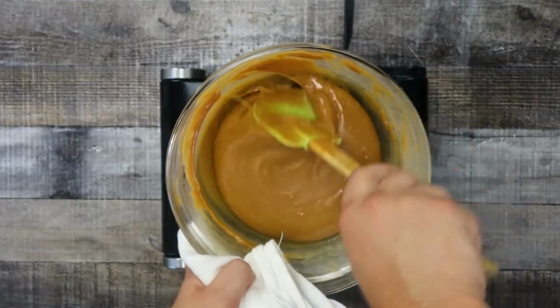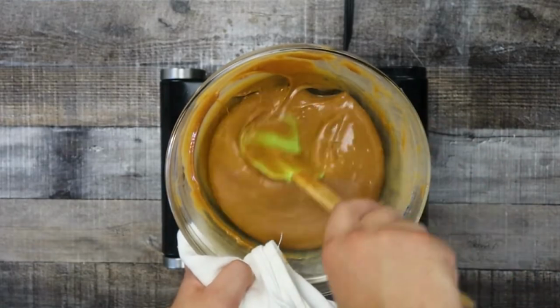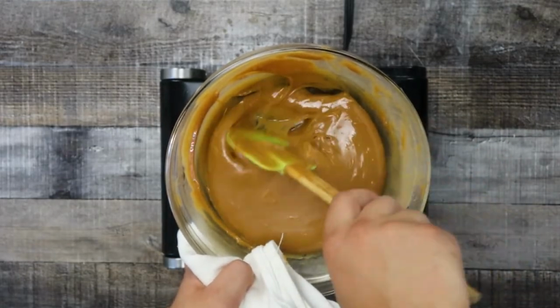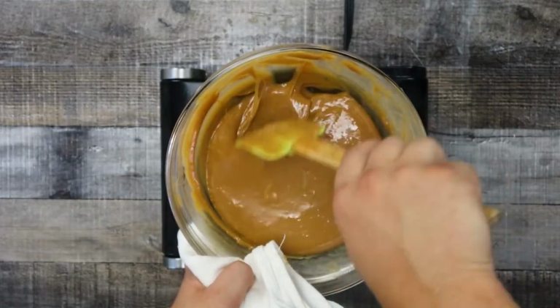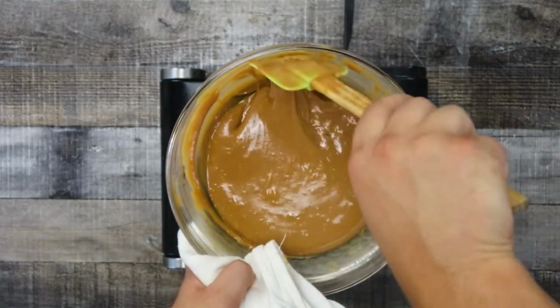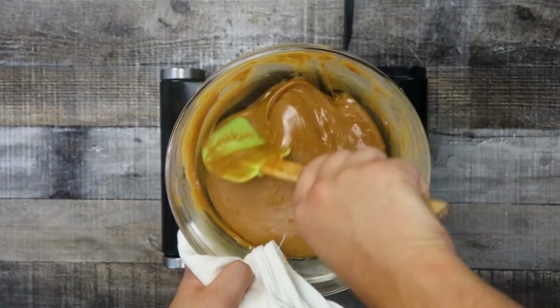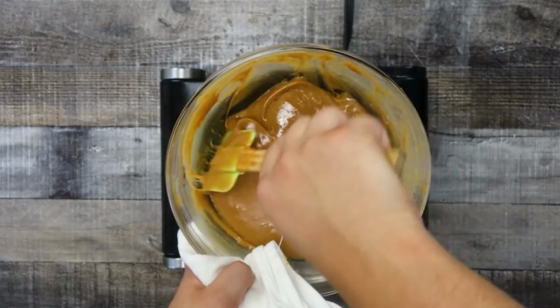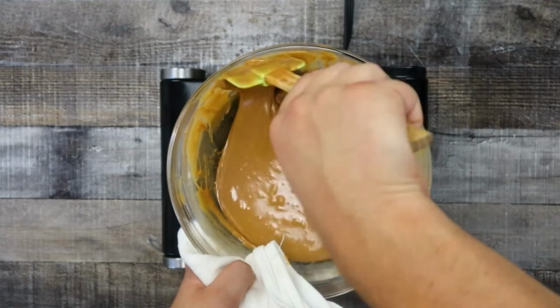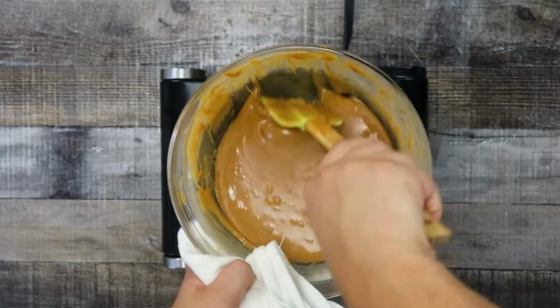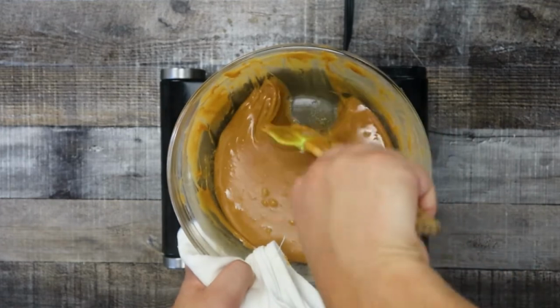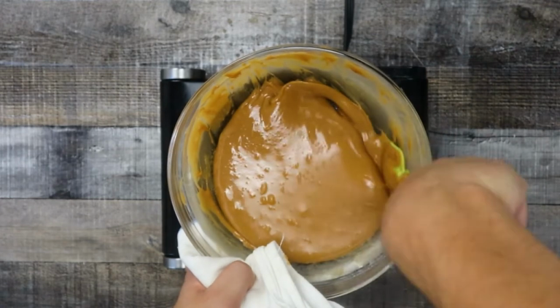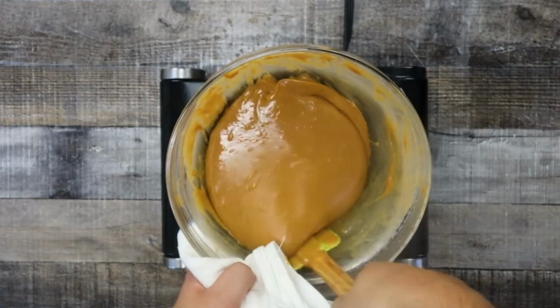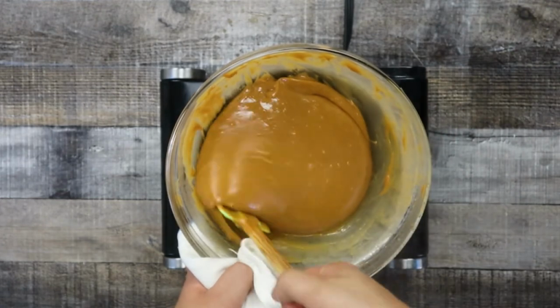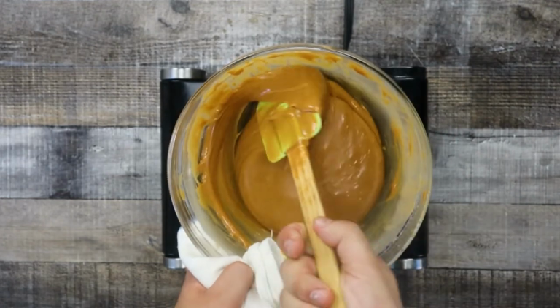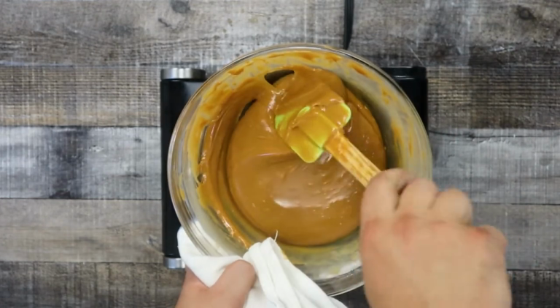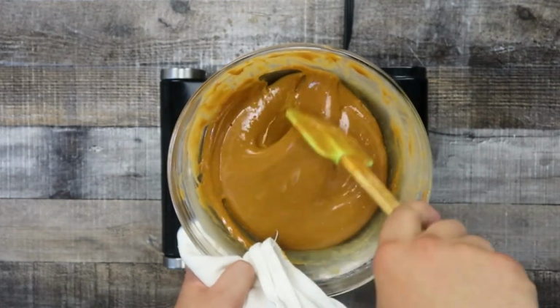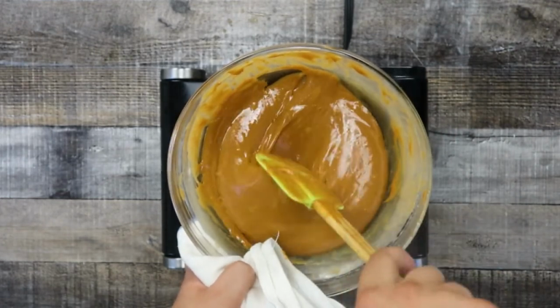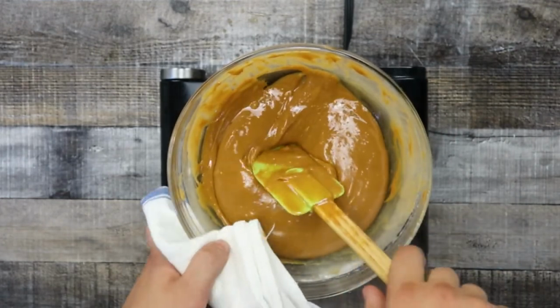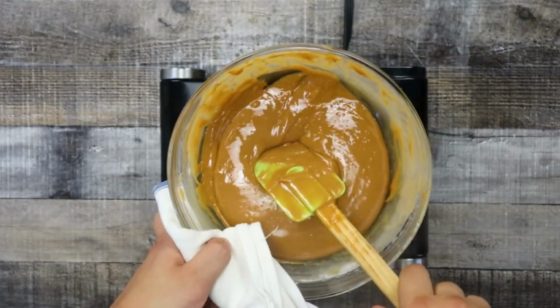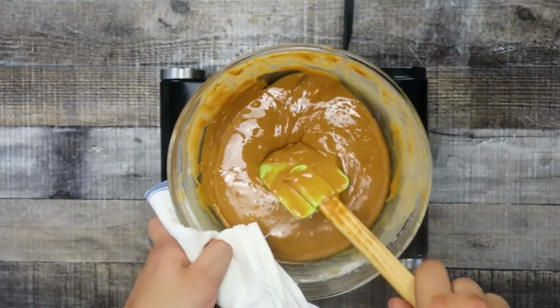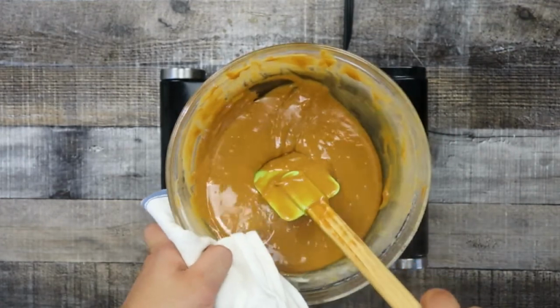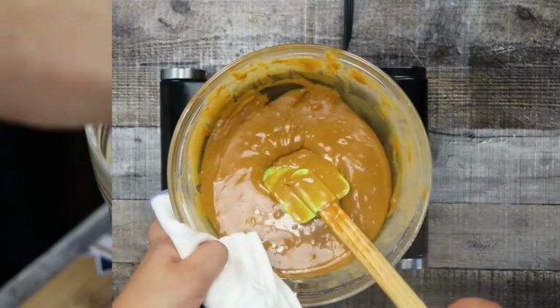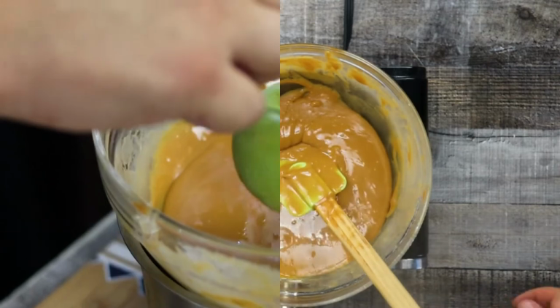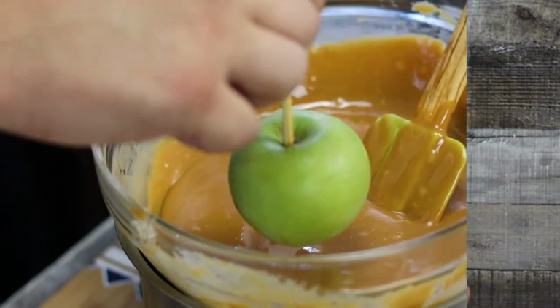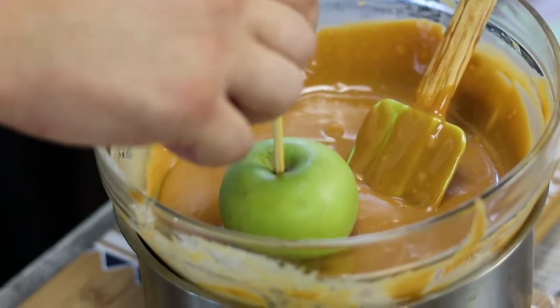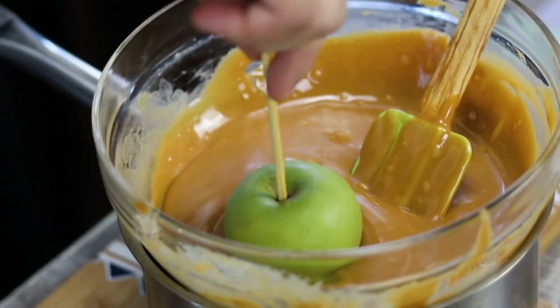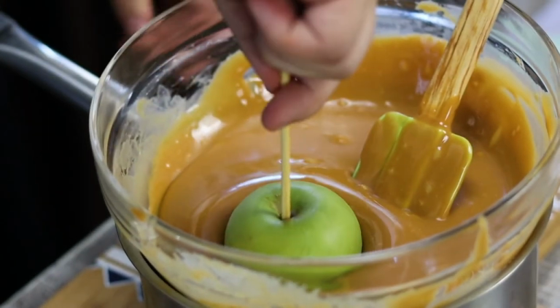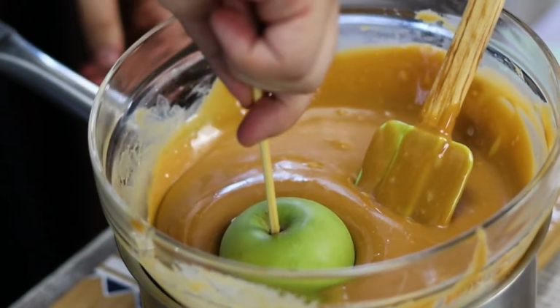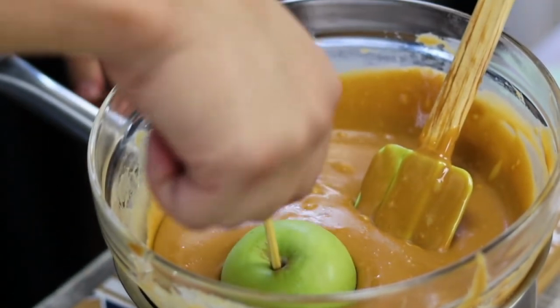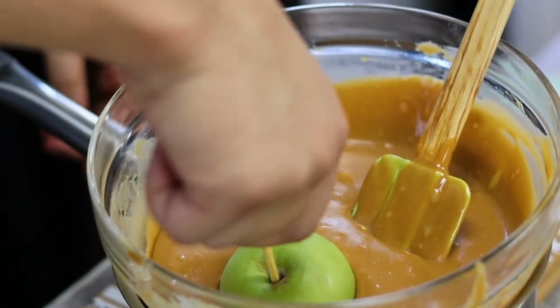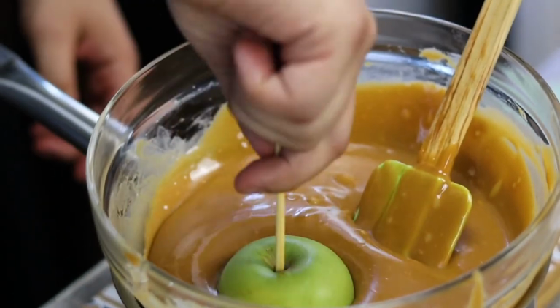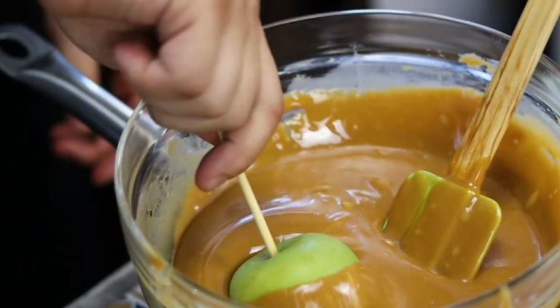The candies are melted and the caramel is ready. Make sure to remove the apples from the fridge about 10 minutes before you're ready to coat them. Now let's start to coat the apples.